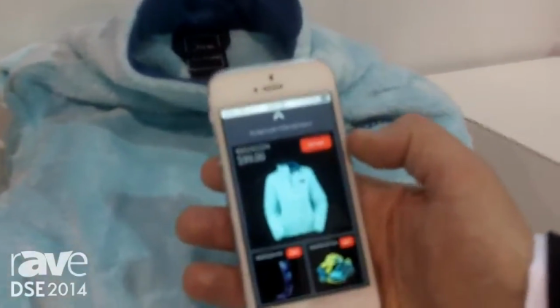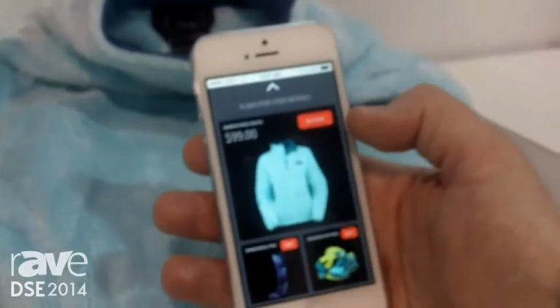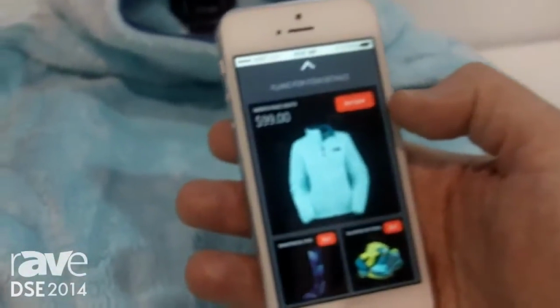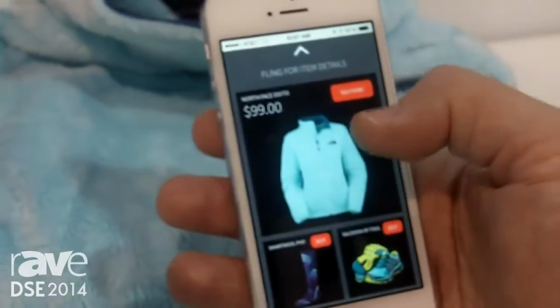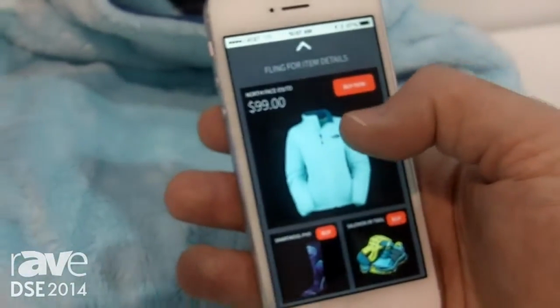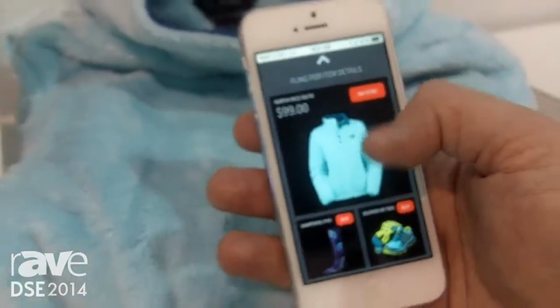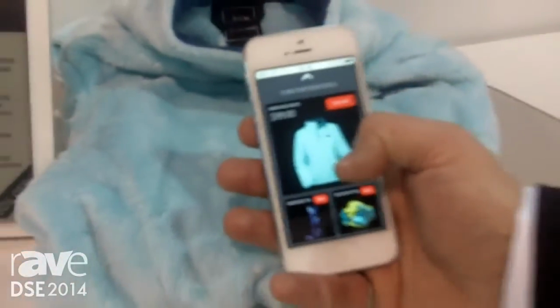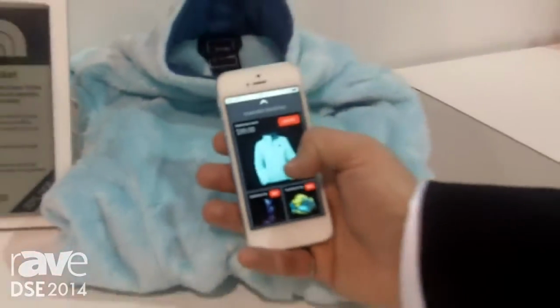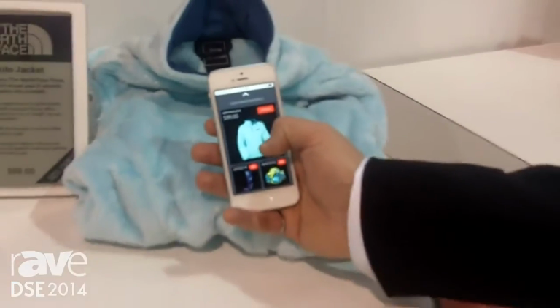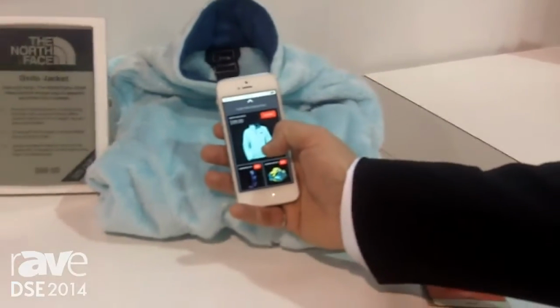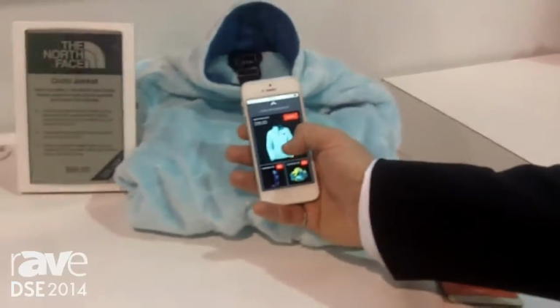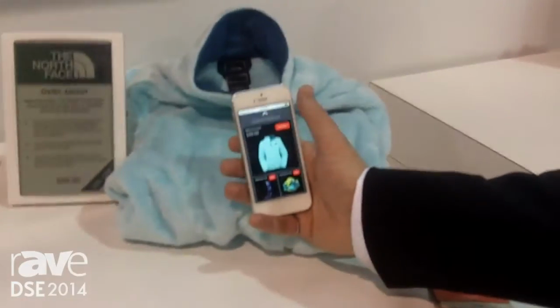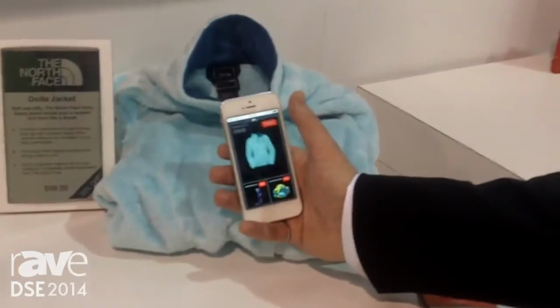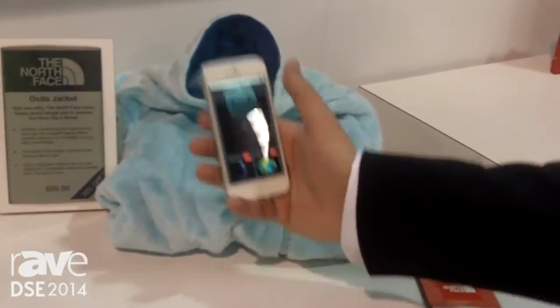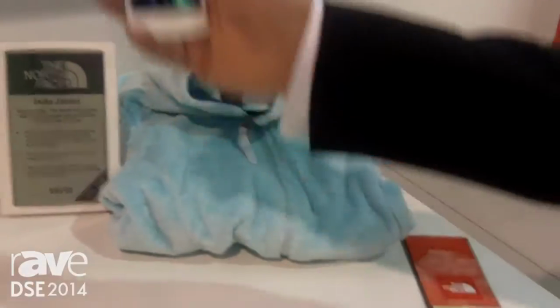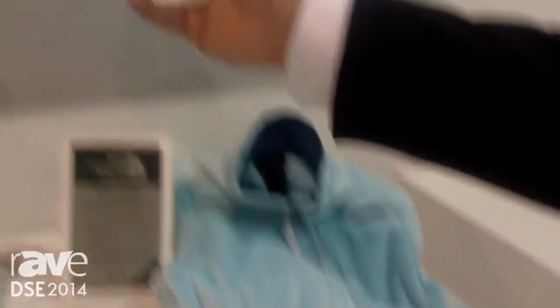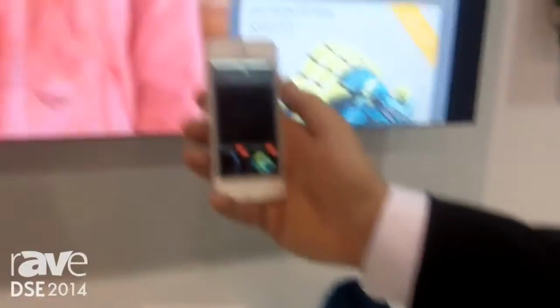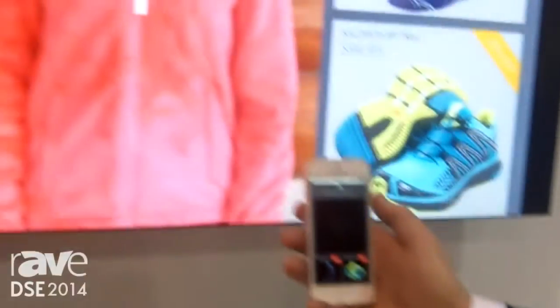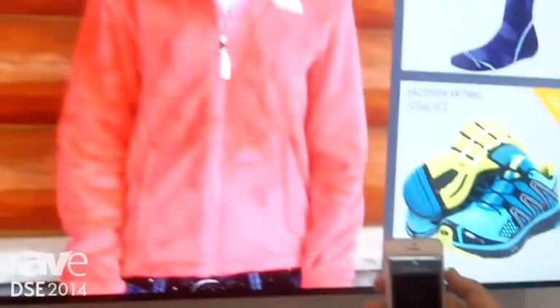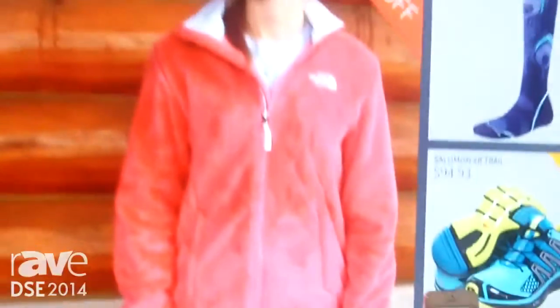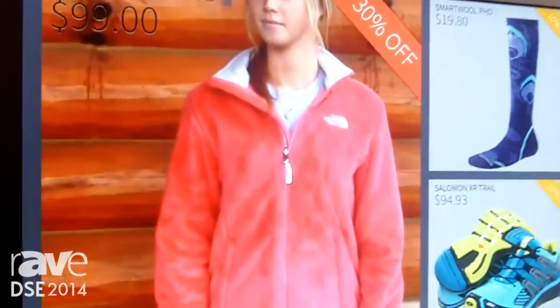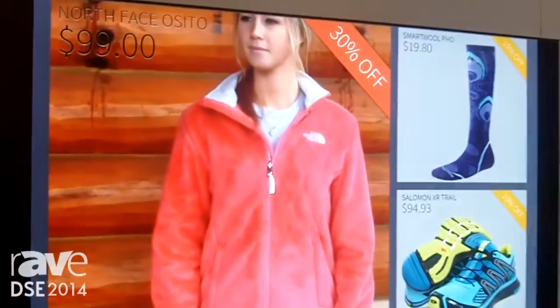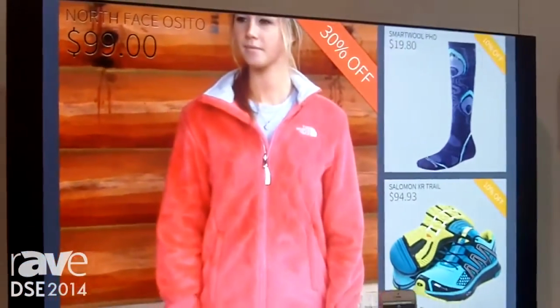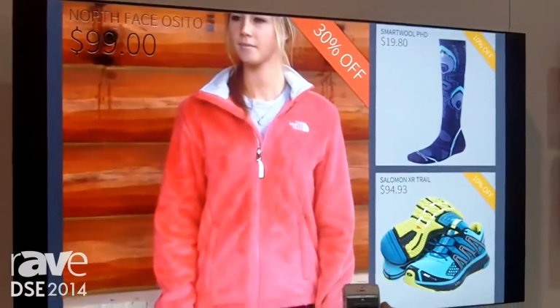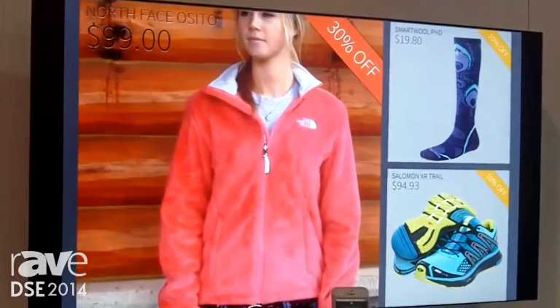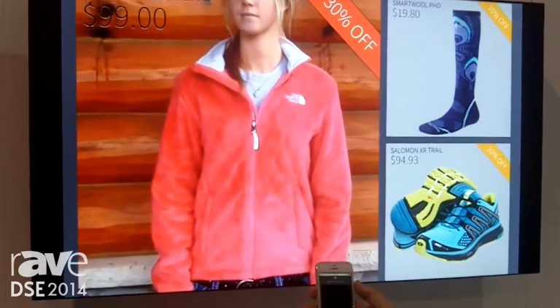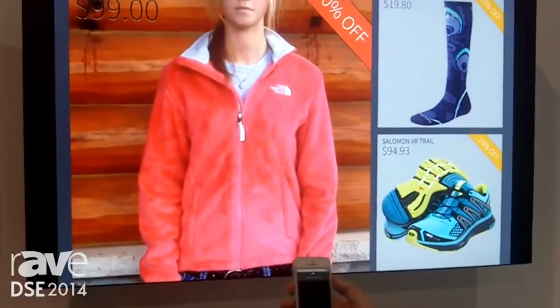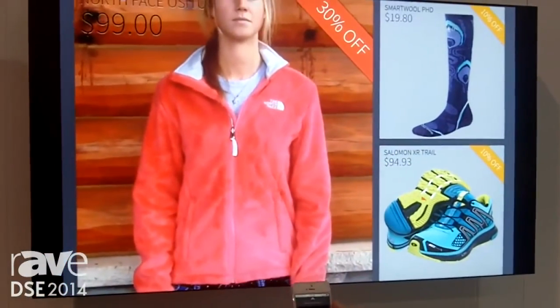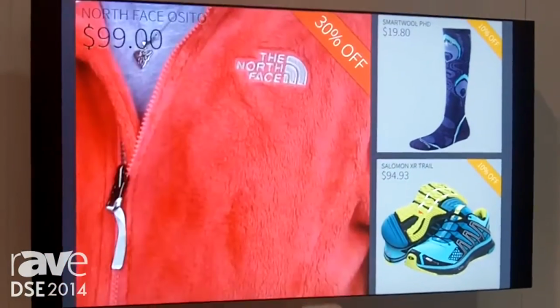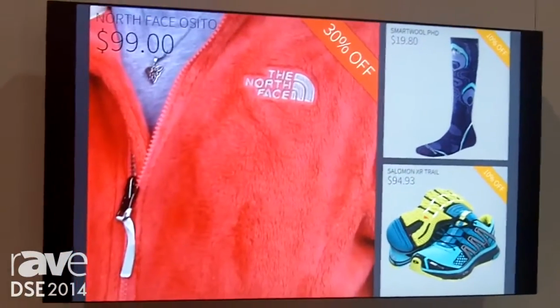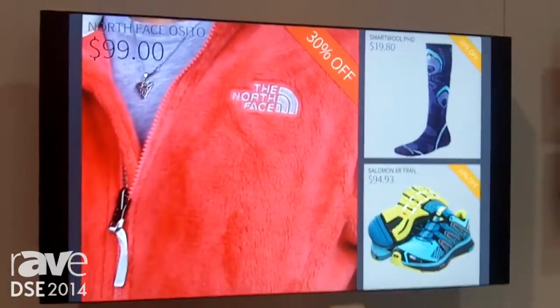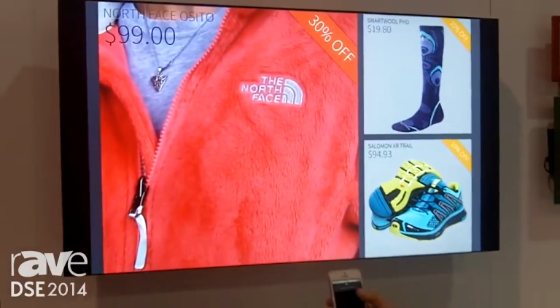If you want more information on that product, you can actually fling it from the phone to the screen above. And there might be a video, additional information, and product recommendations on that product.